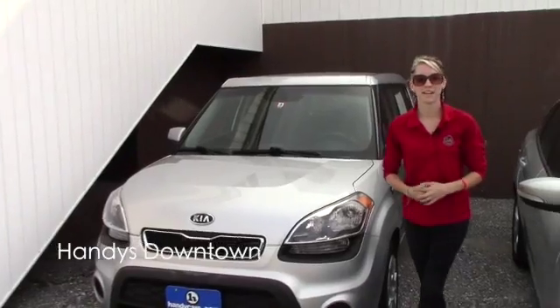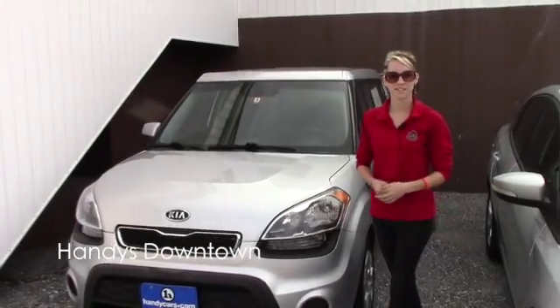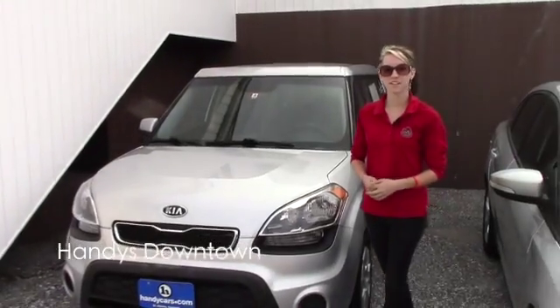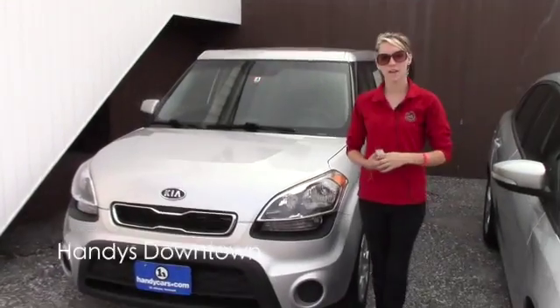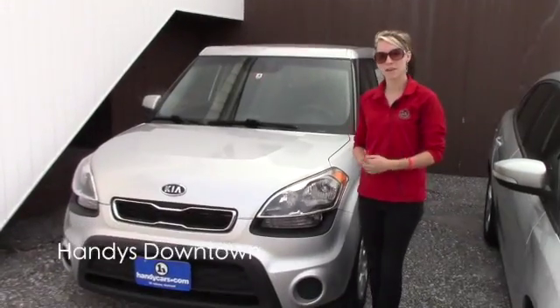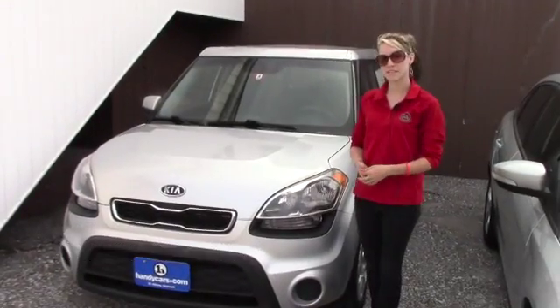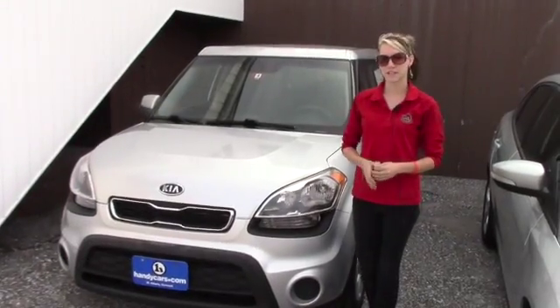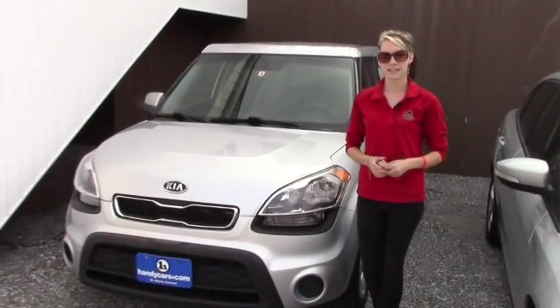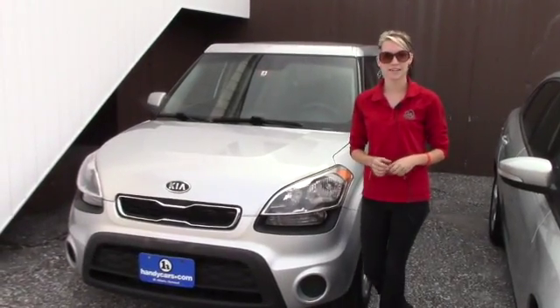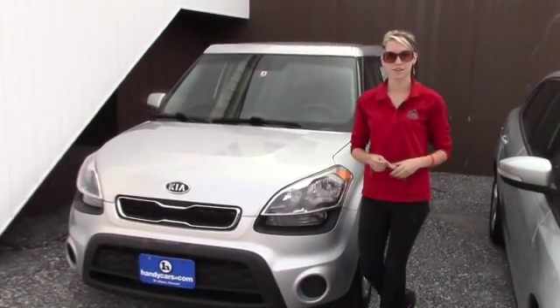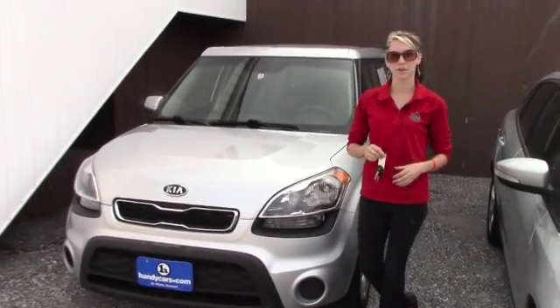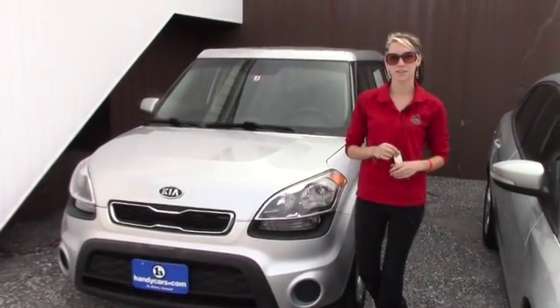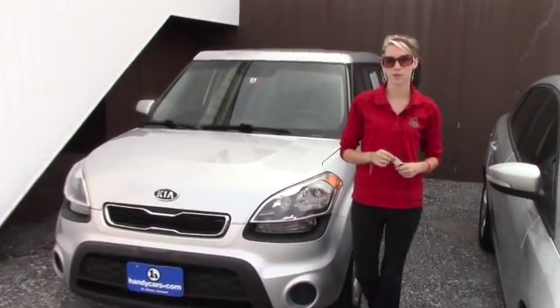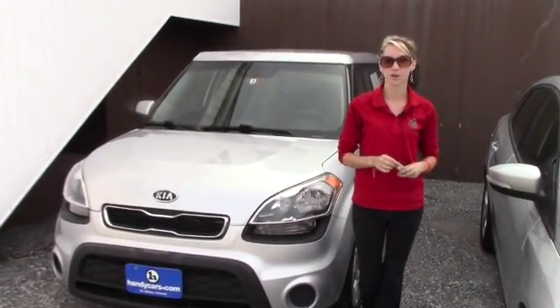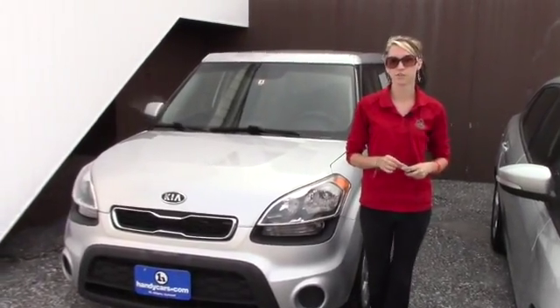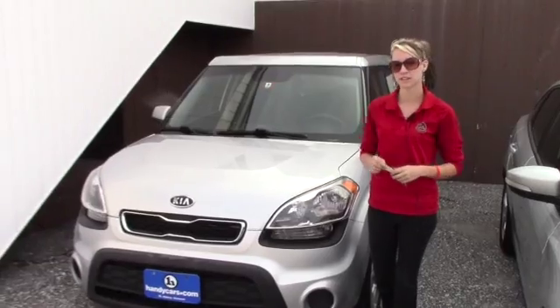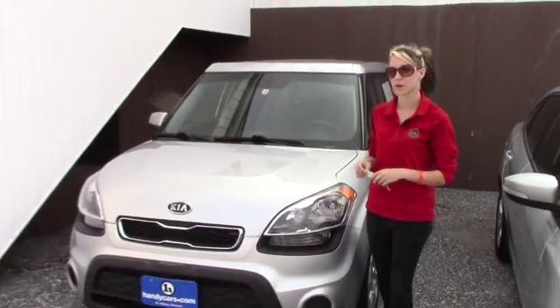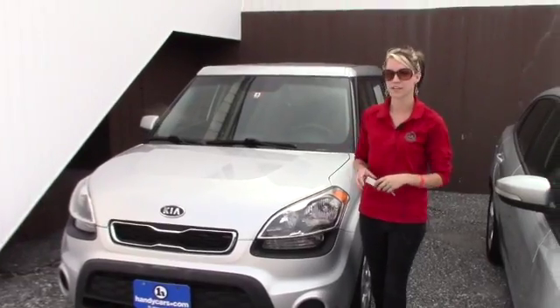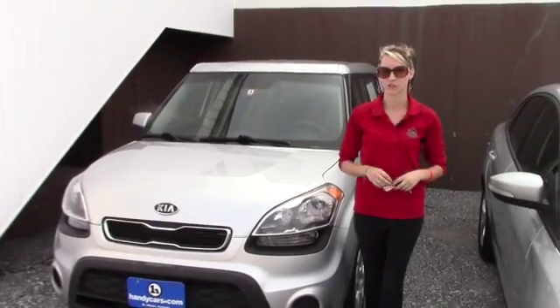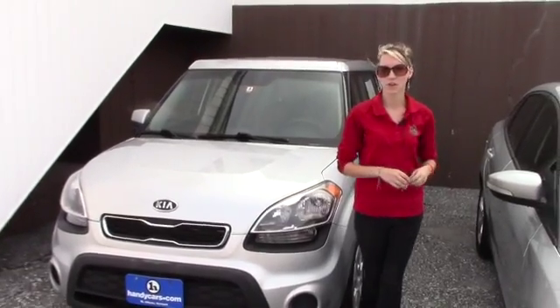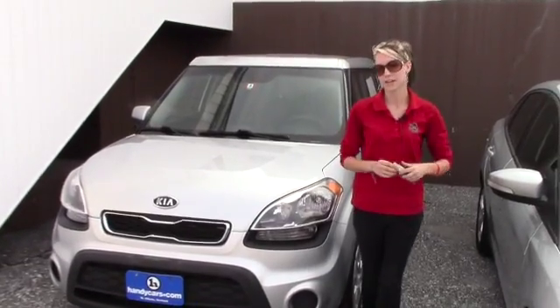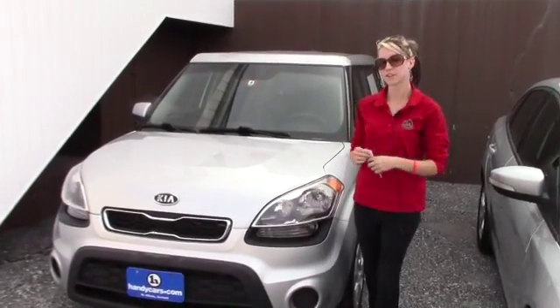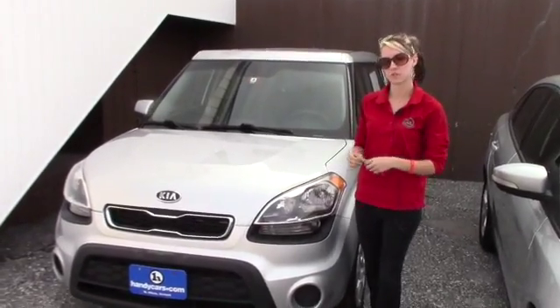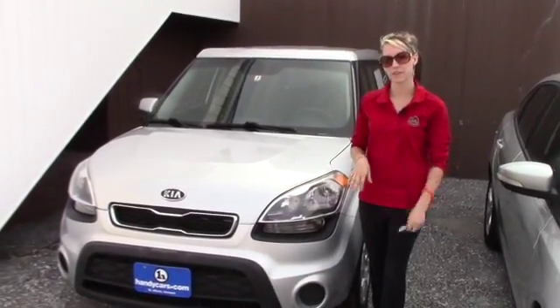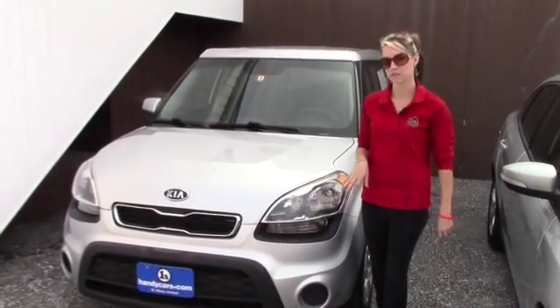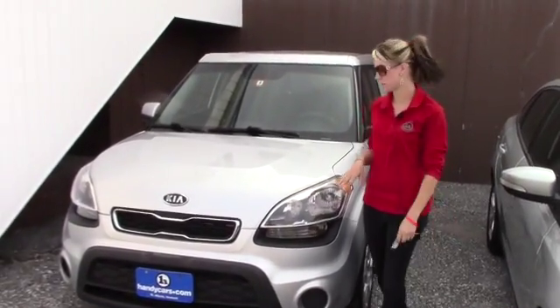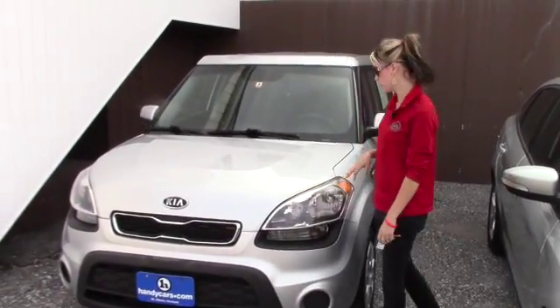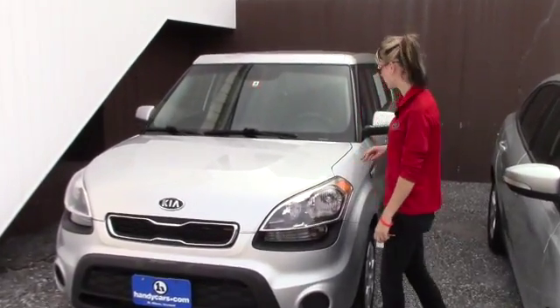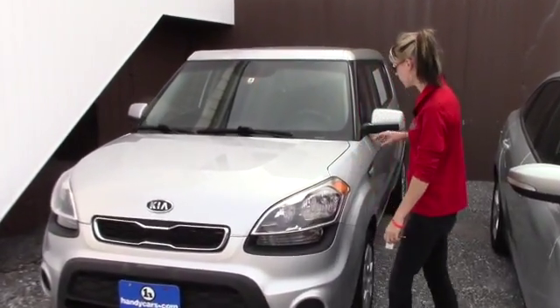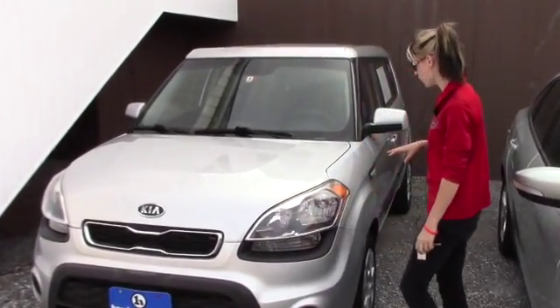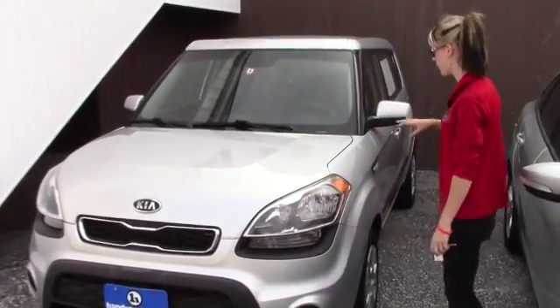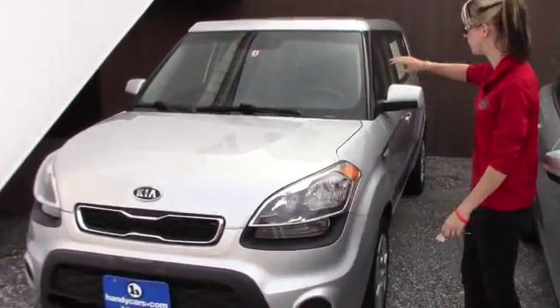Hey Tatiana, my name is Kaelin here at Handy's Downtown. I want to thank you for your inquiry on the 2012 Kia Soul. Now that you're interested, I'm going to talk about the vehicle for you a little bit.